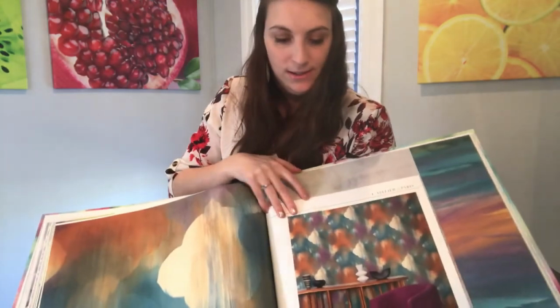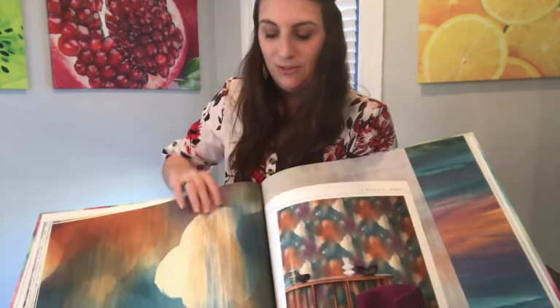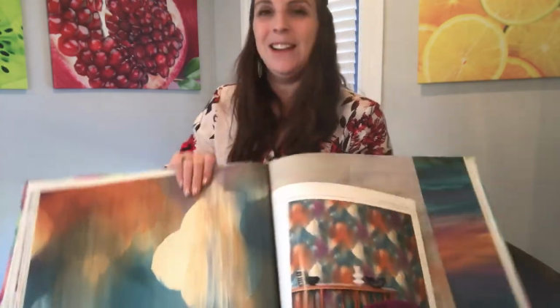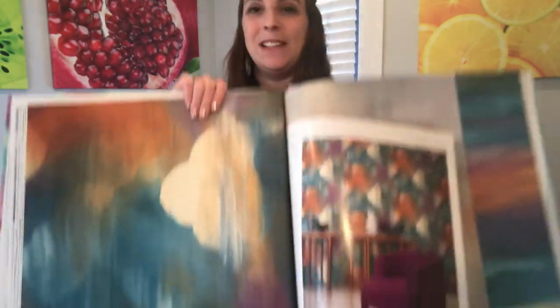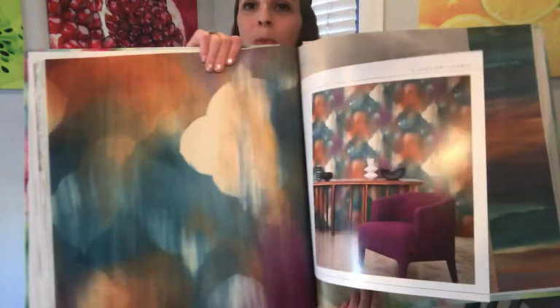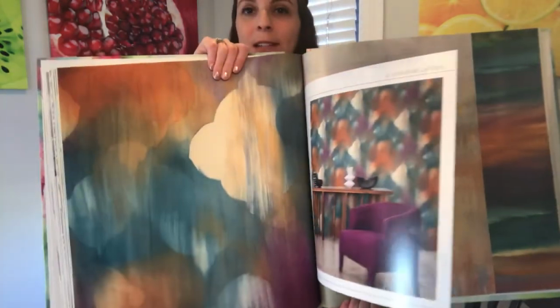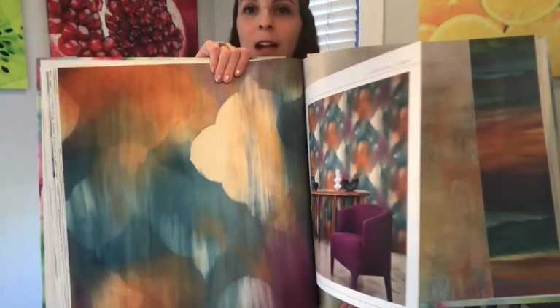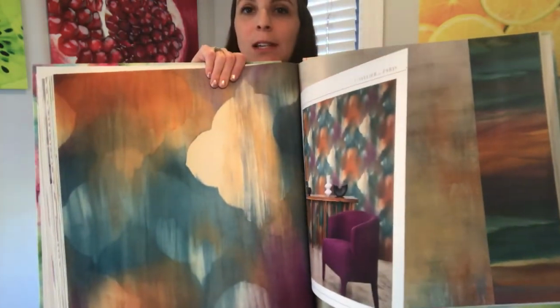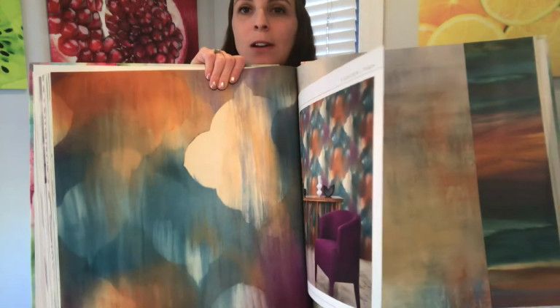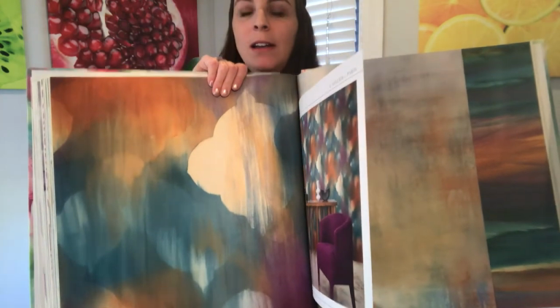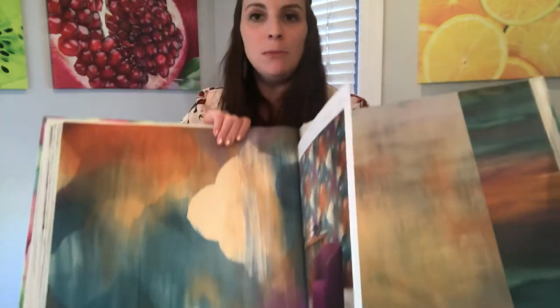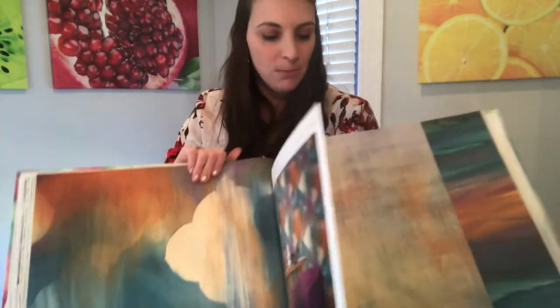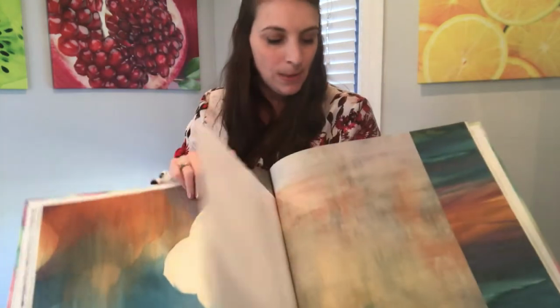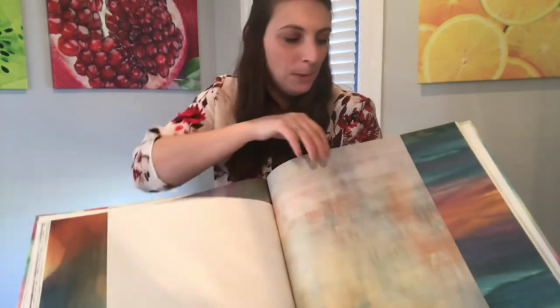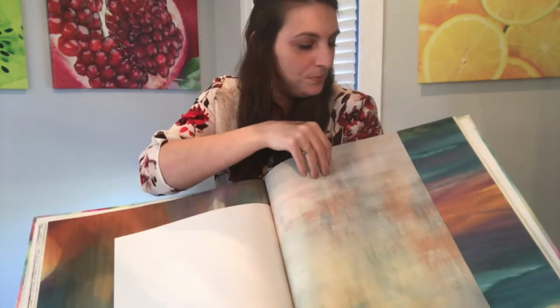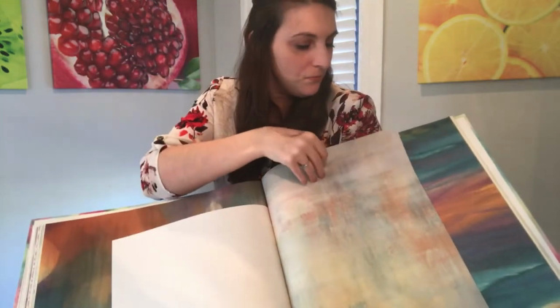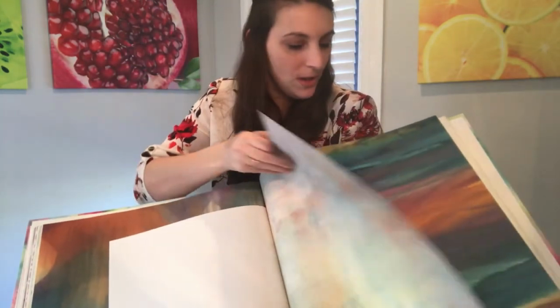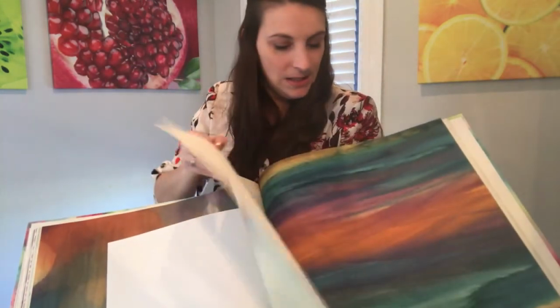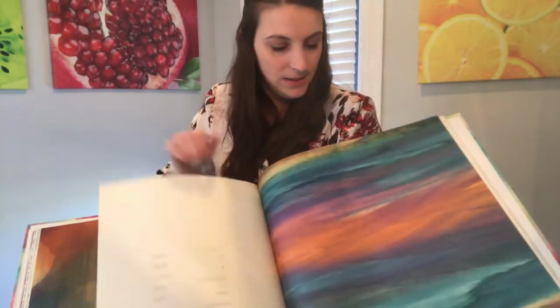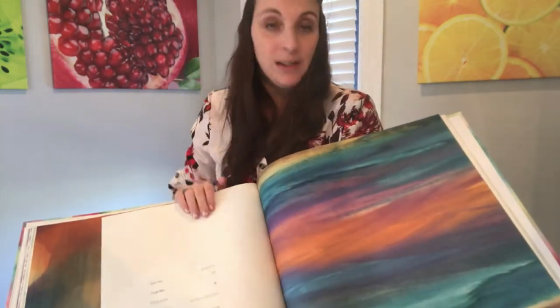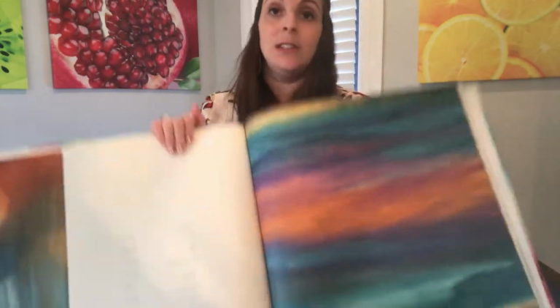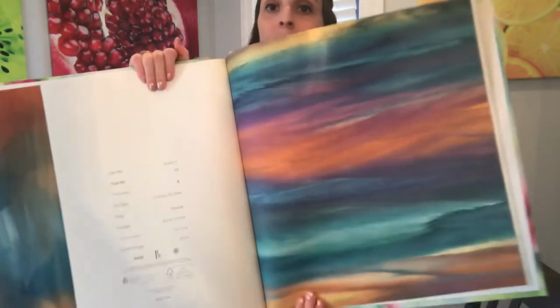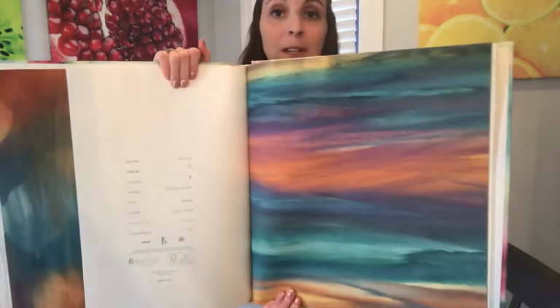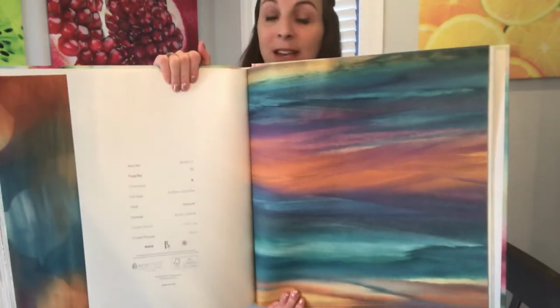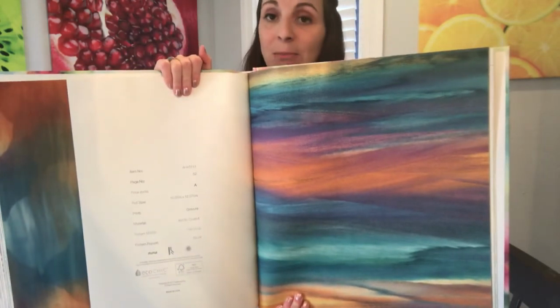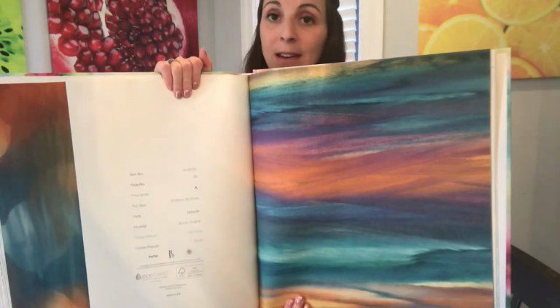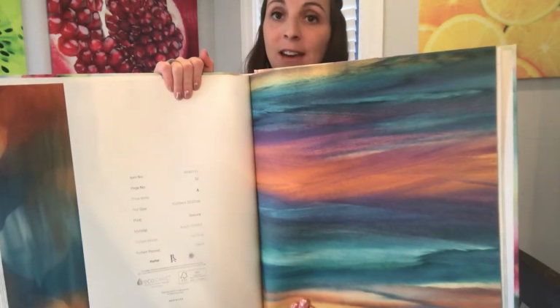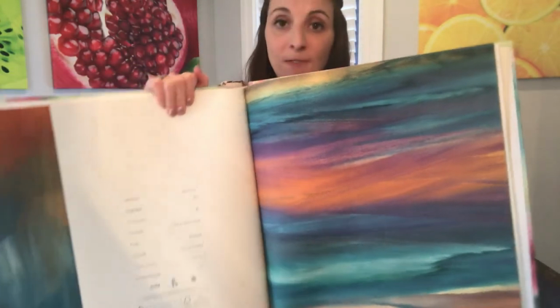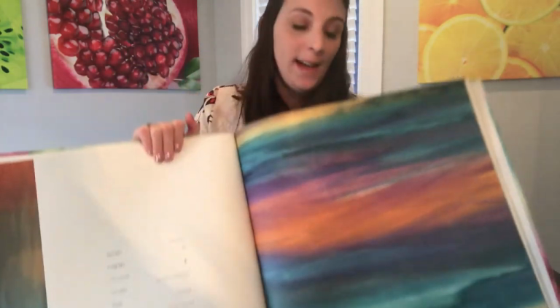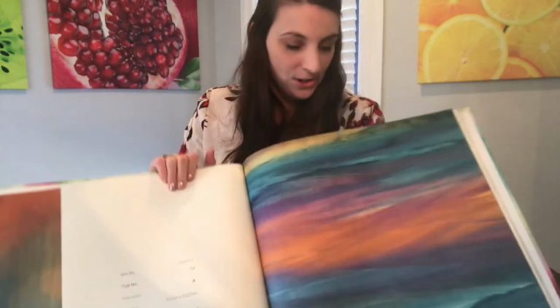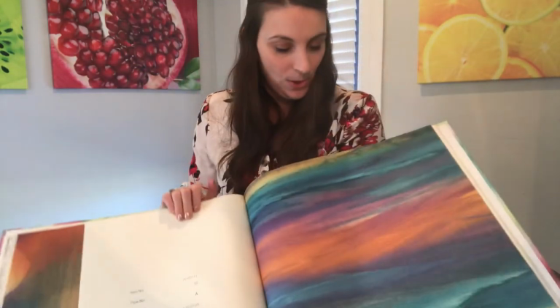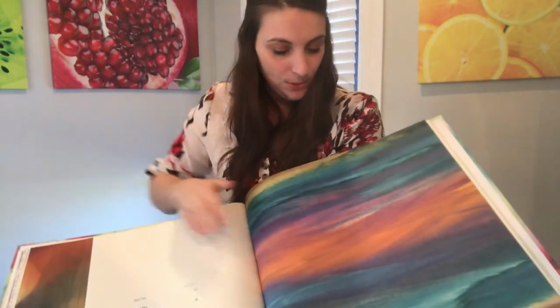Now we've got kind of a southwest color scheme here — could be very pretty on the wall. This is bold. It'd be very eye-catching when you walk in the room.